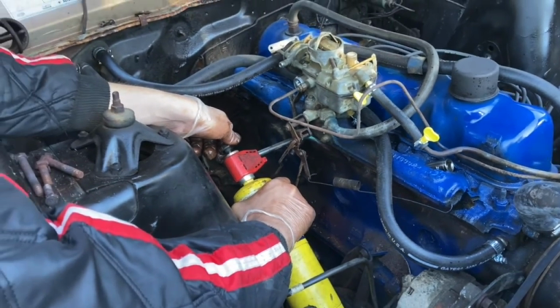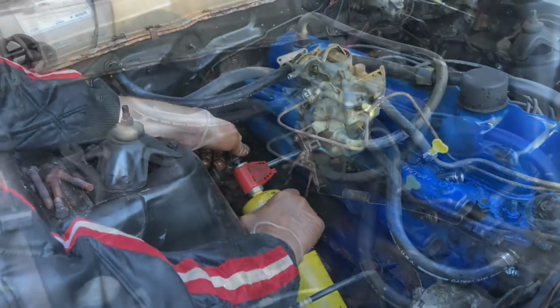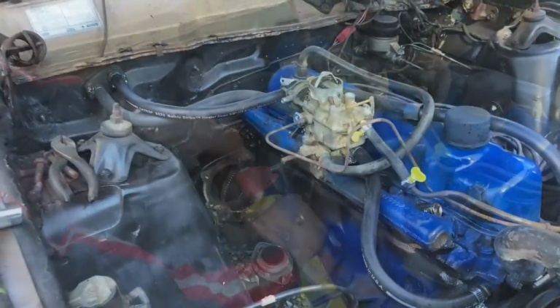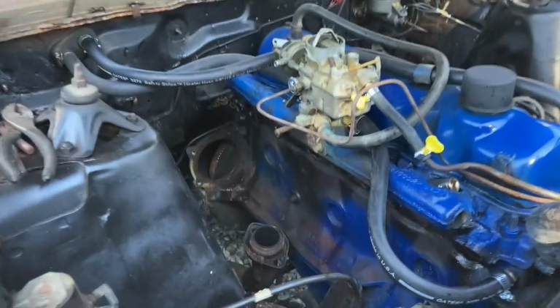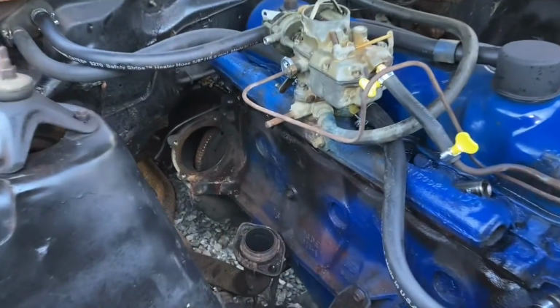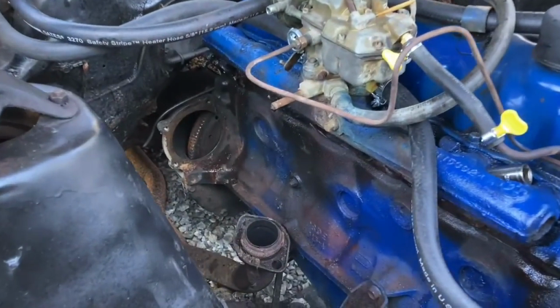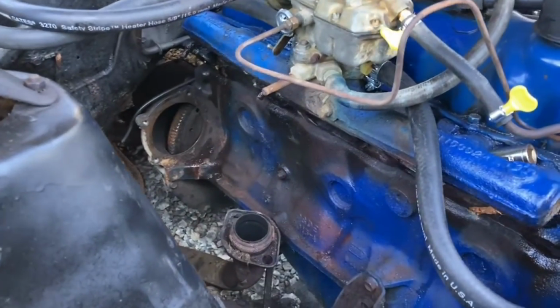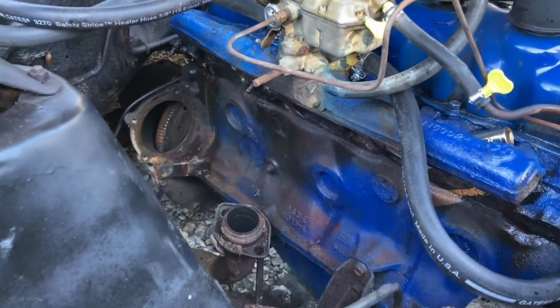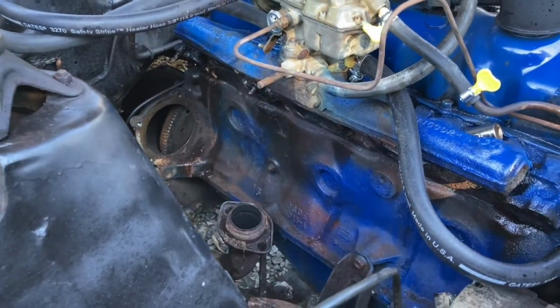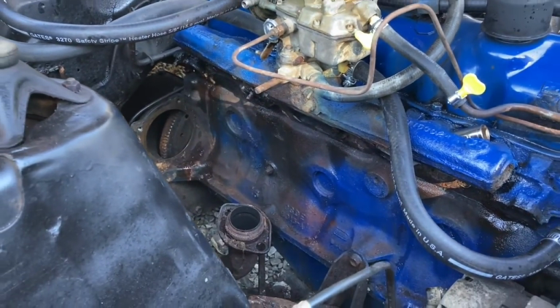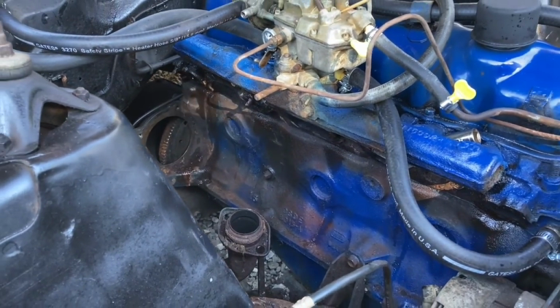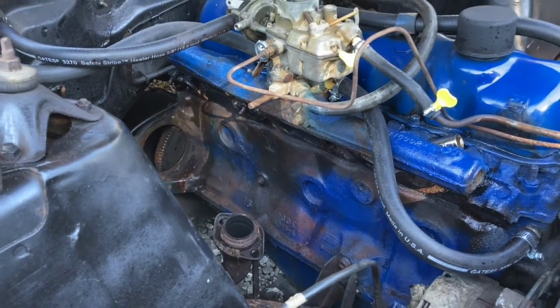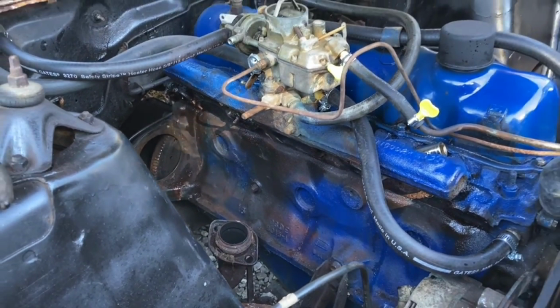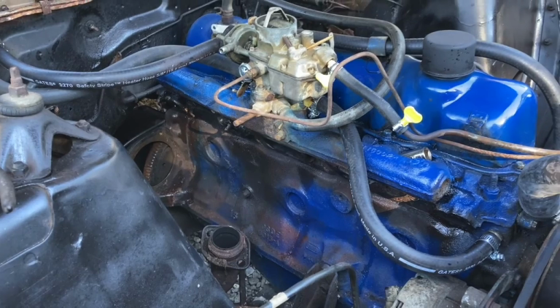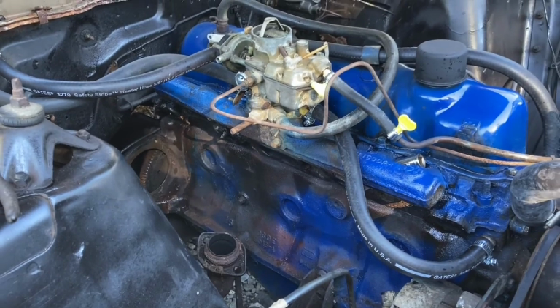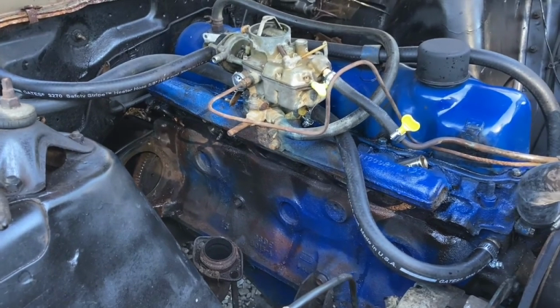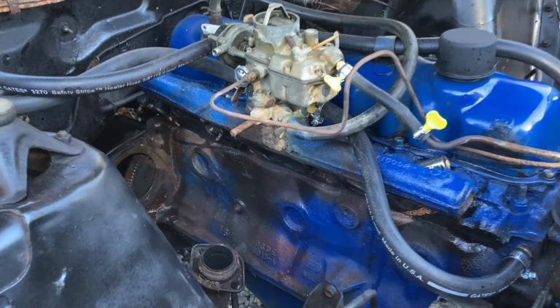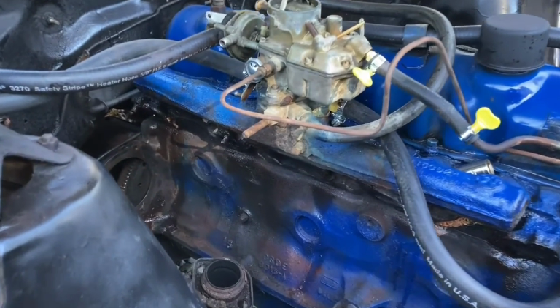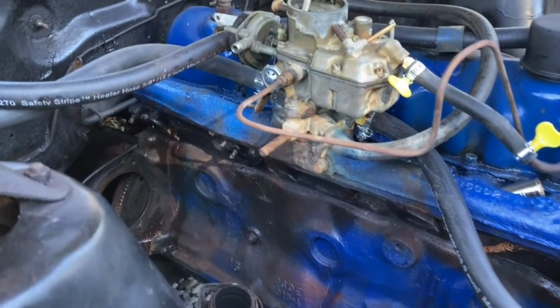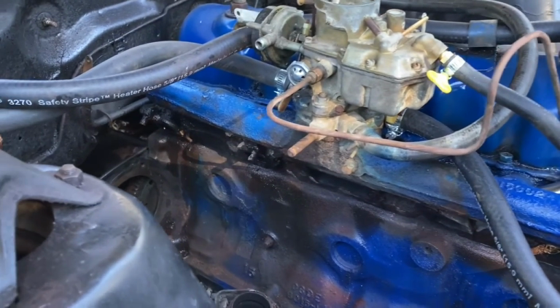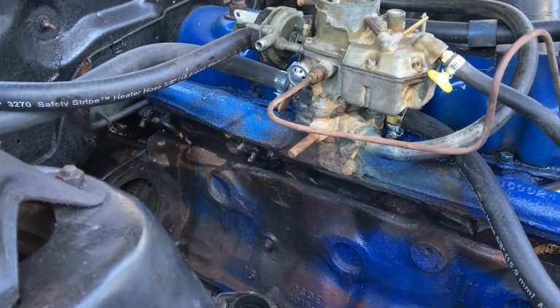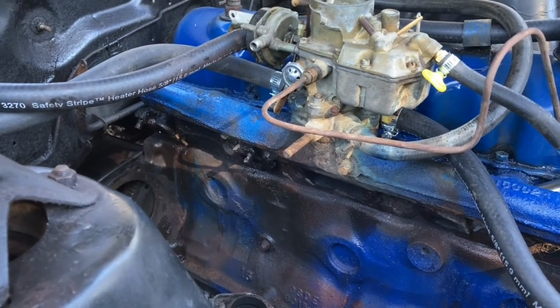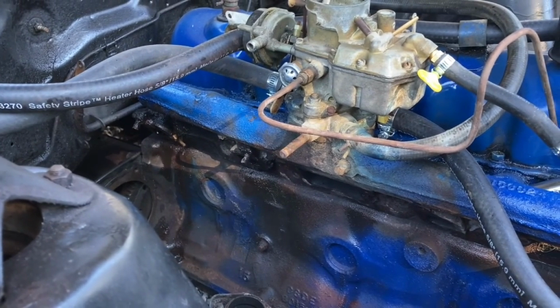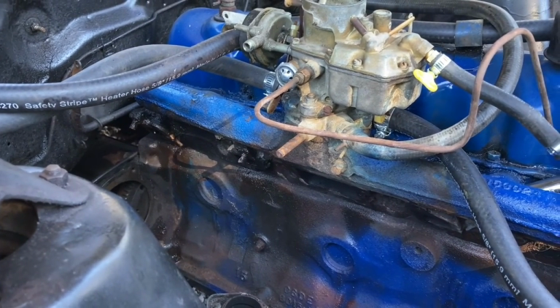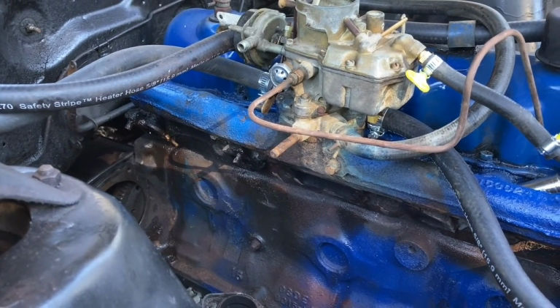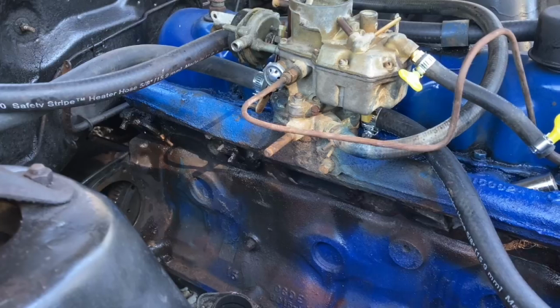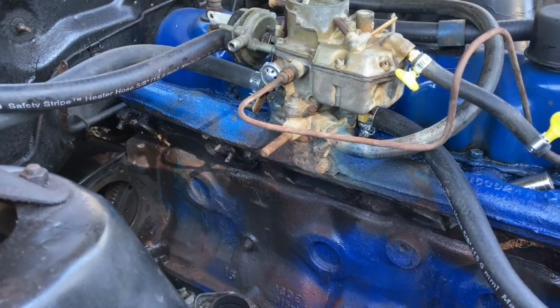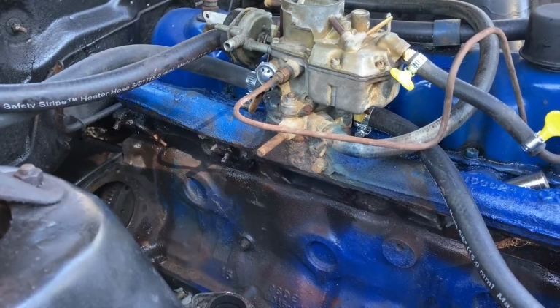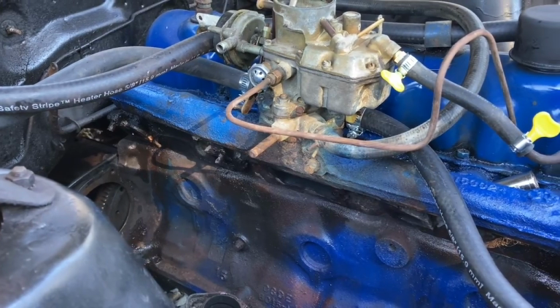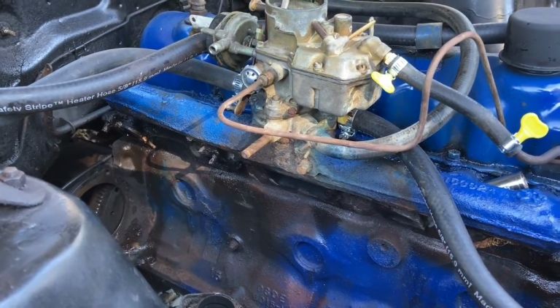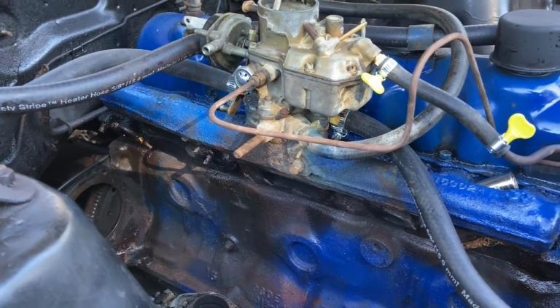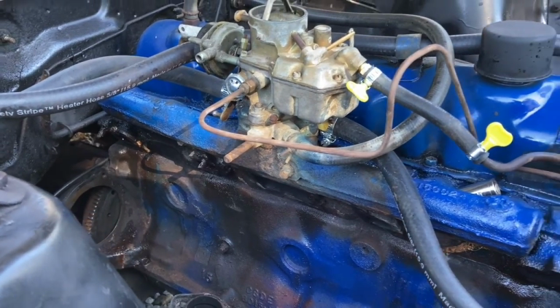The exhaust manifold is finally off, thanks to Dylan. Now we've got a couple of bolts that are going to need to be heated up super hot to back them out, because 11 are in there and three are still stuck.